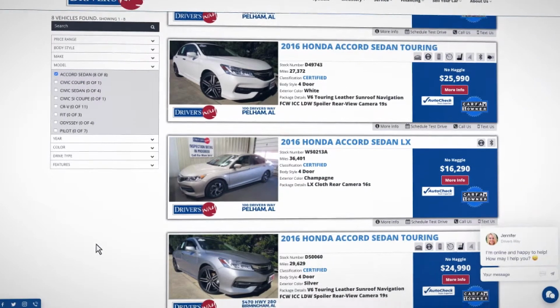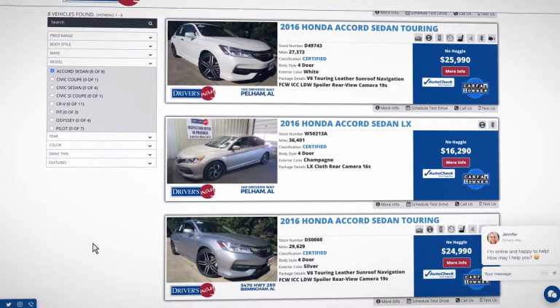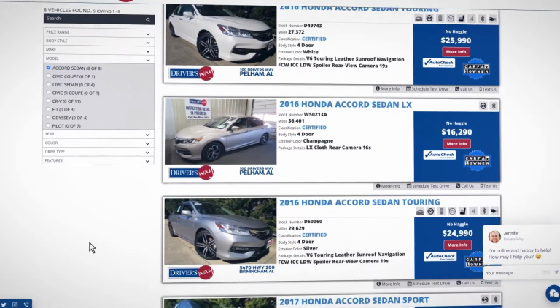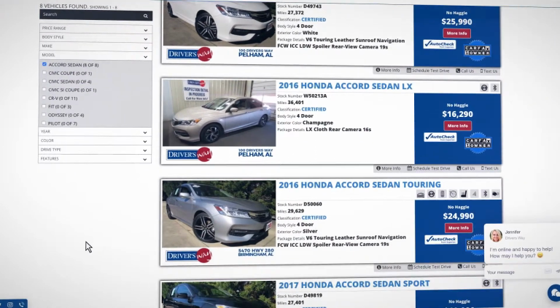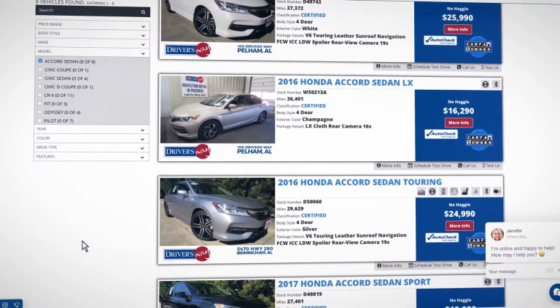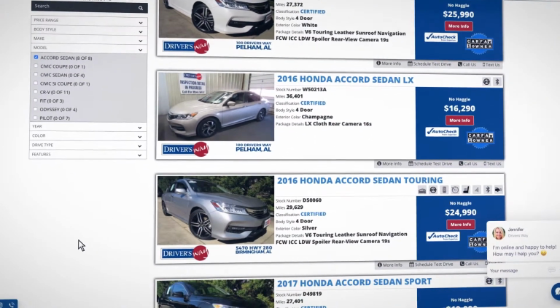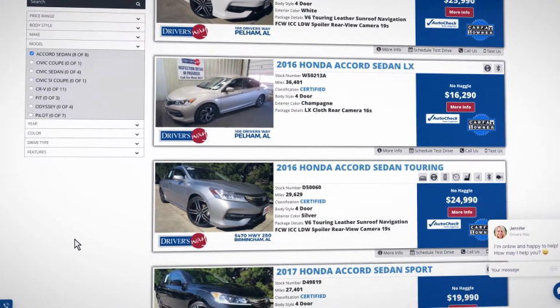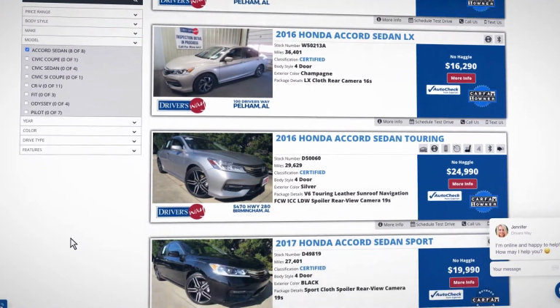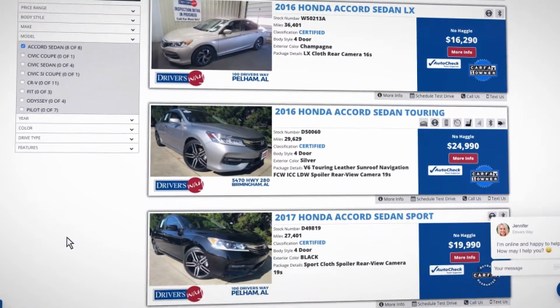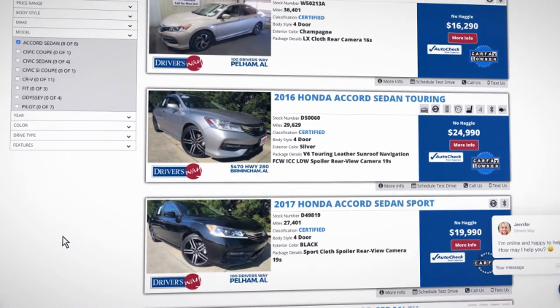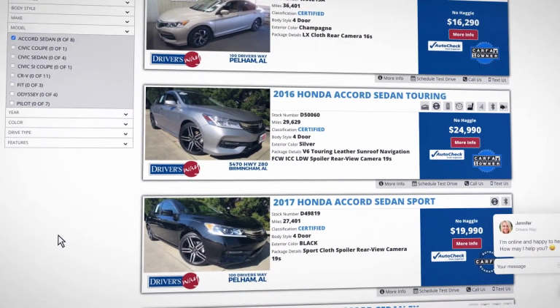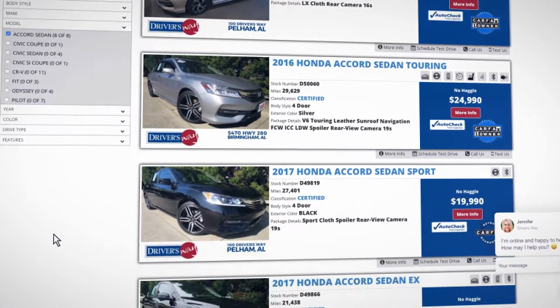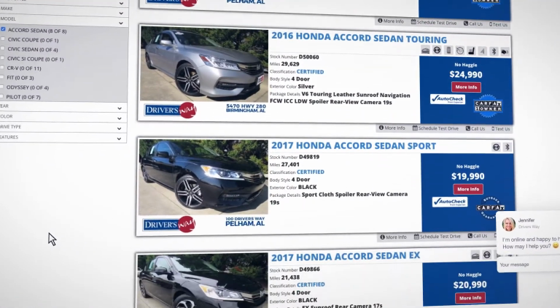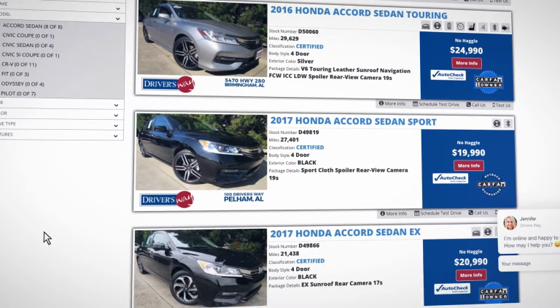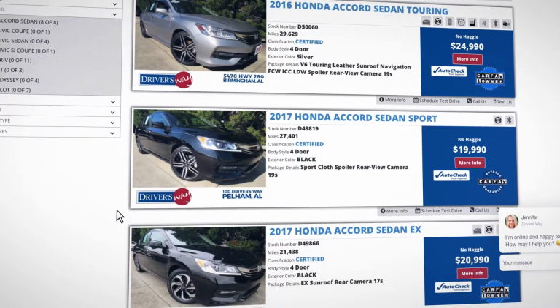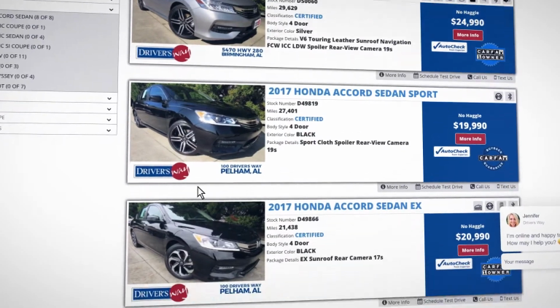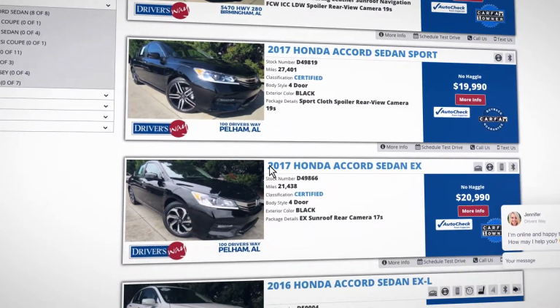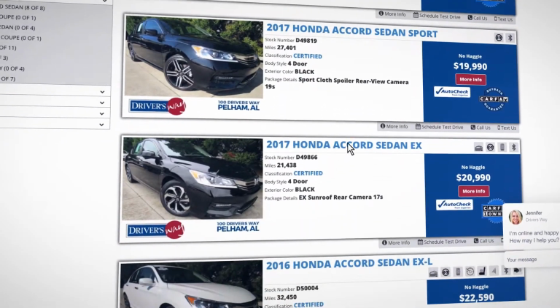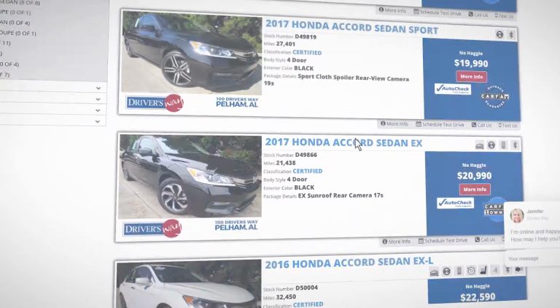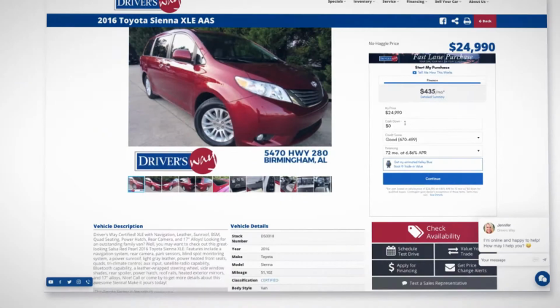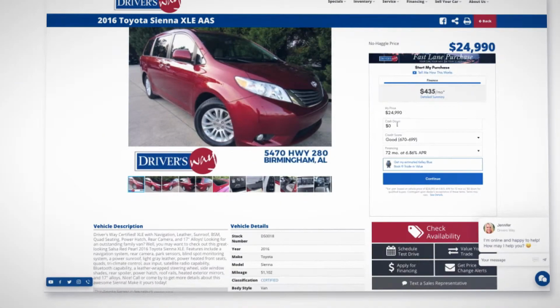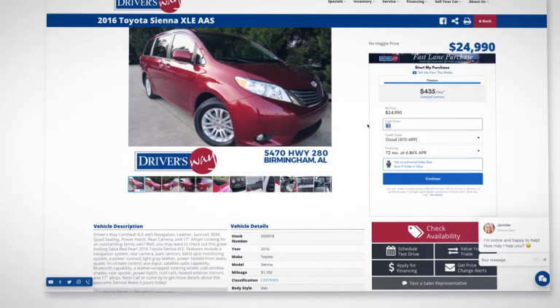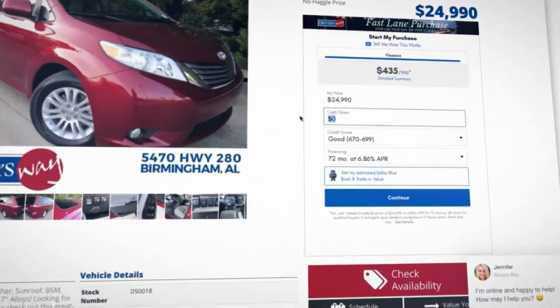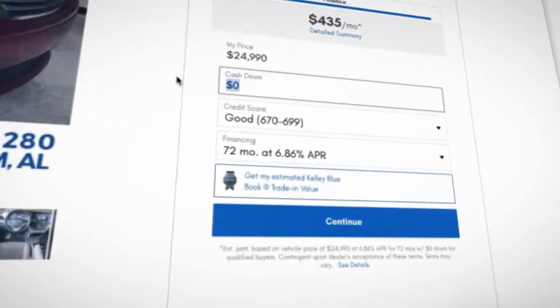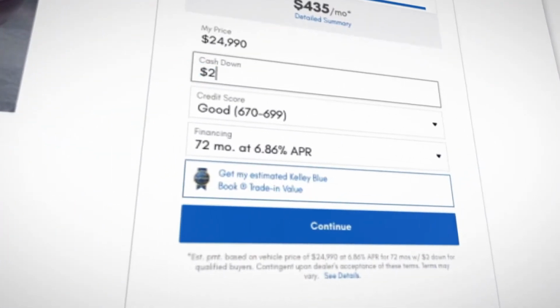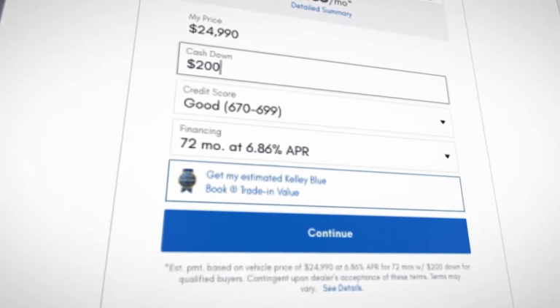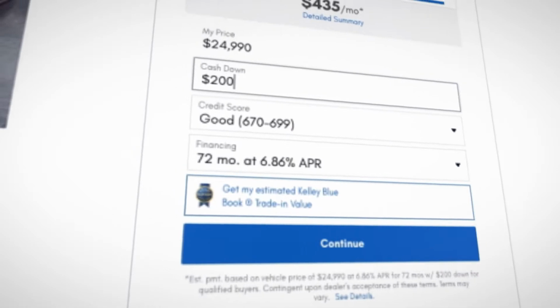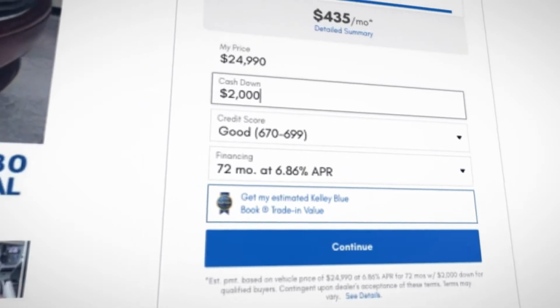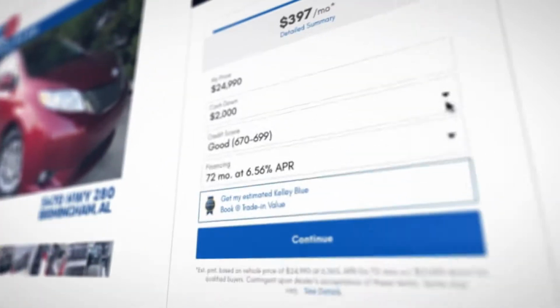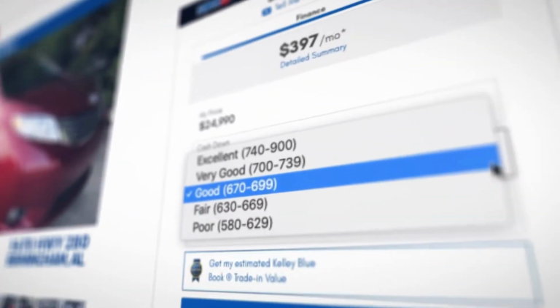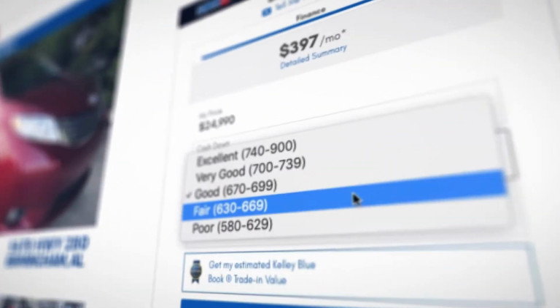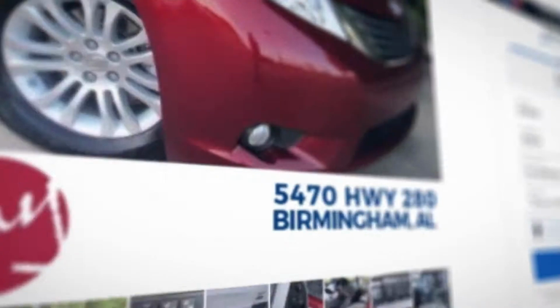All you have to do is visit driversway.com, pick the make and model car you want, and click the Fast Lane button. After that, you're just a few short questions away from purchasing the vehicle of your choice.